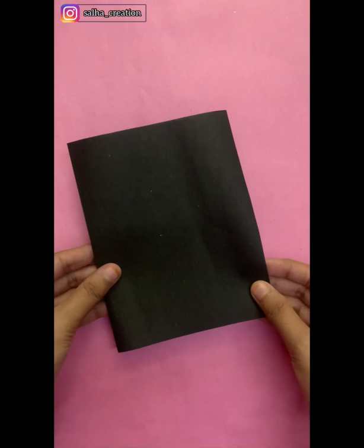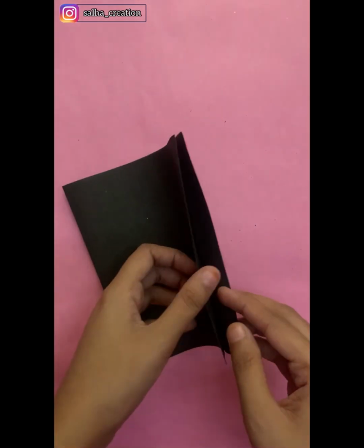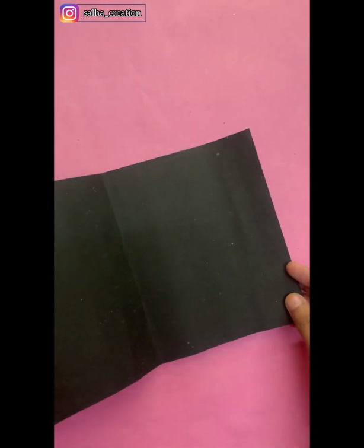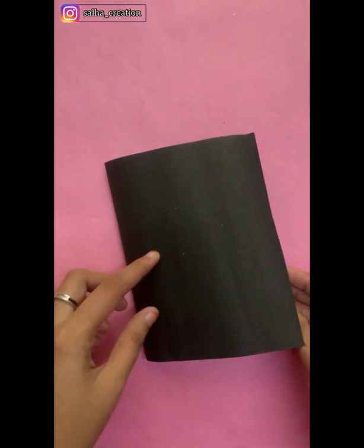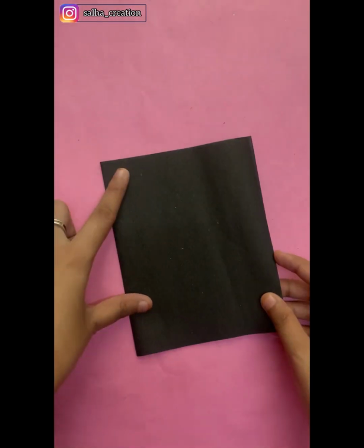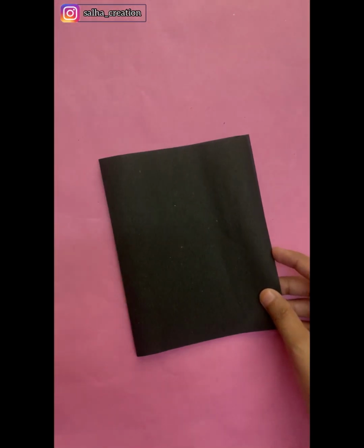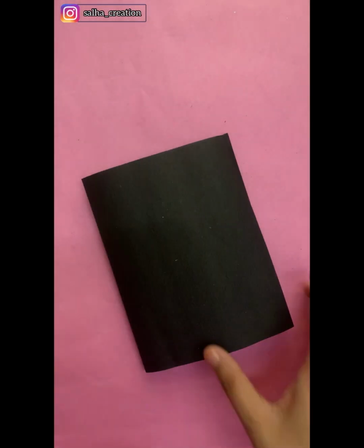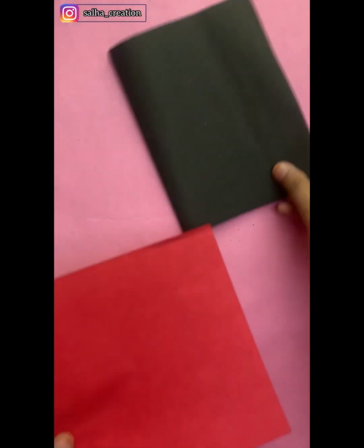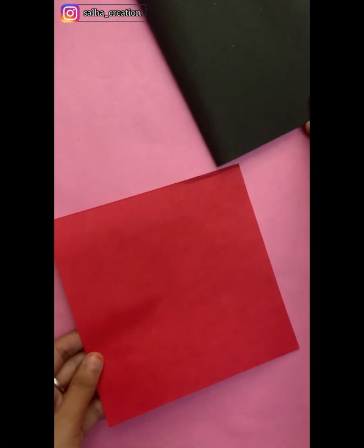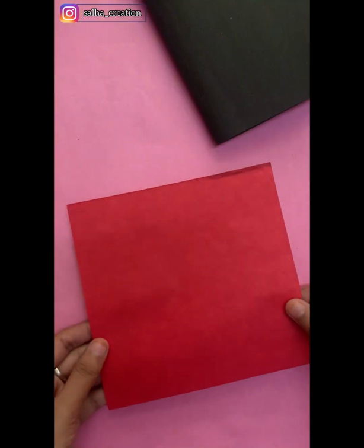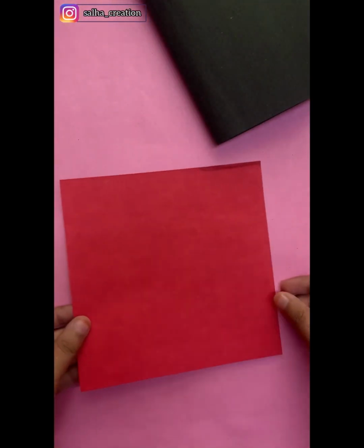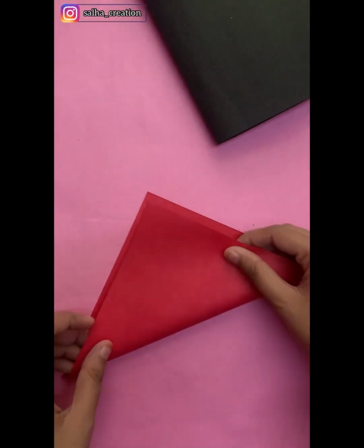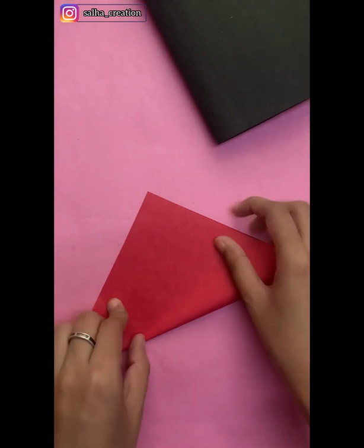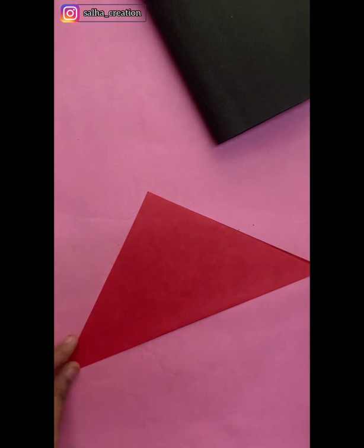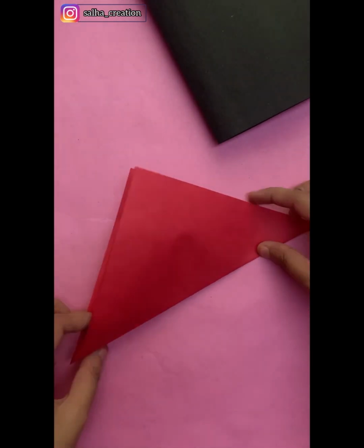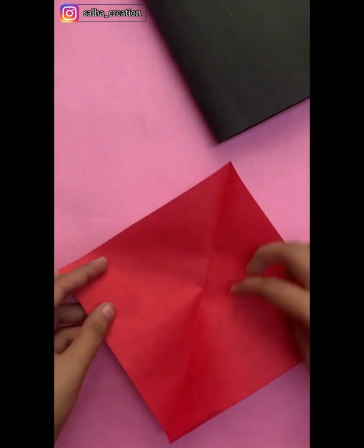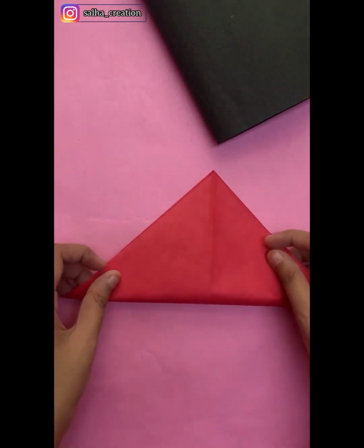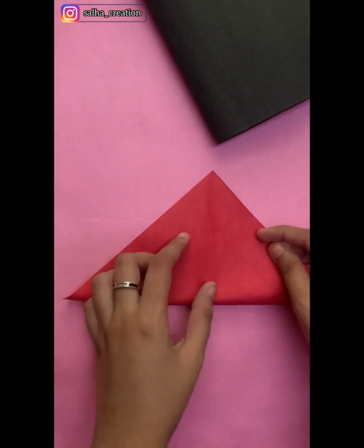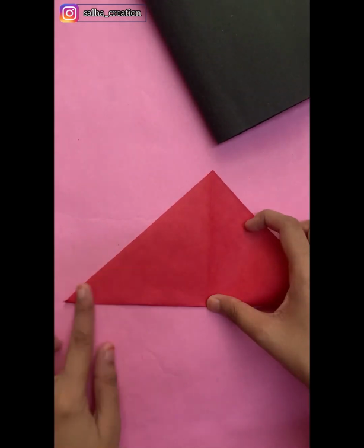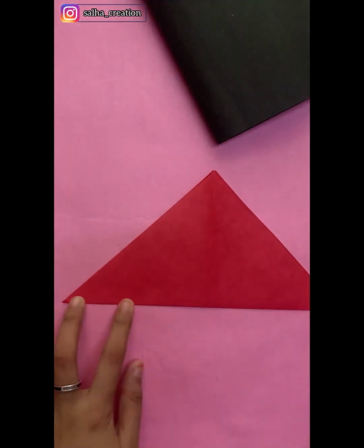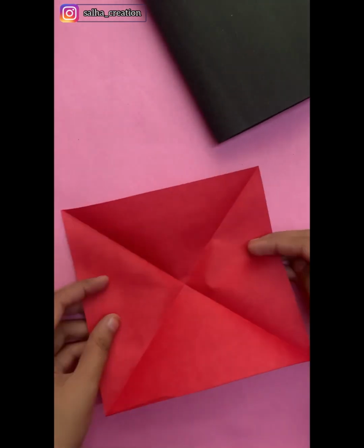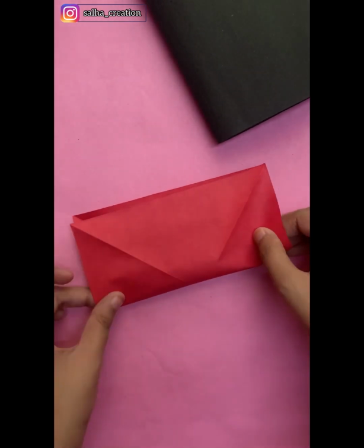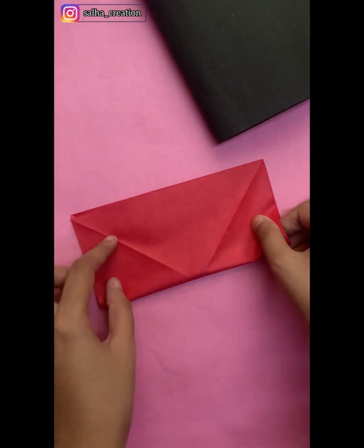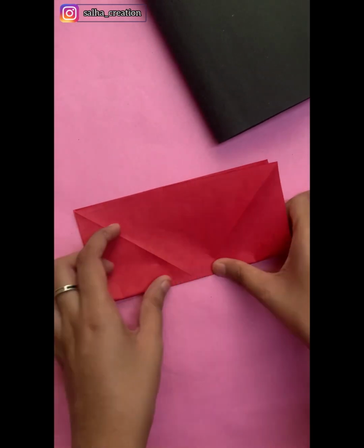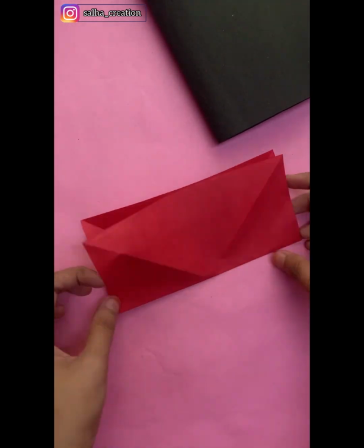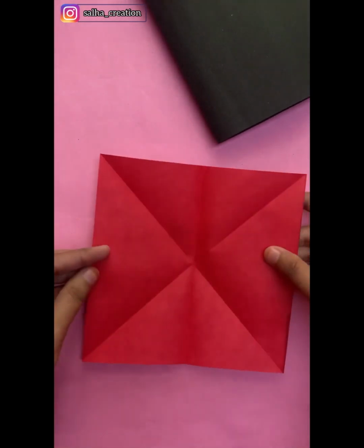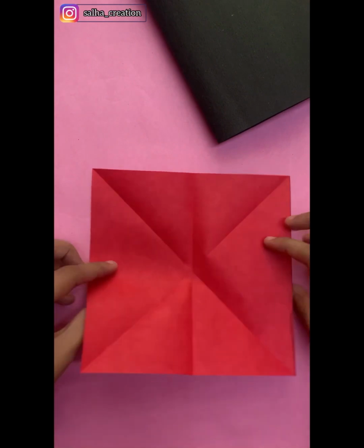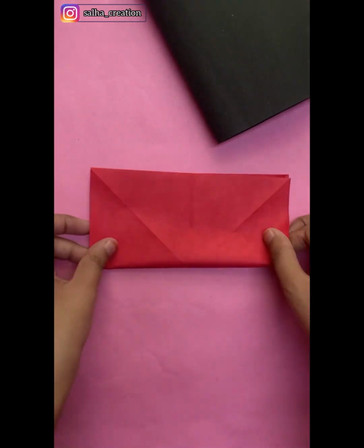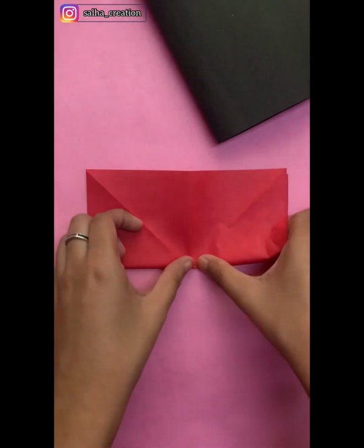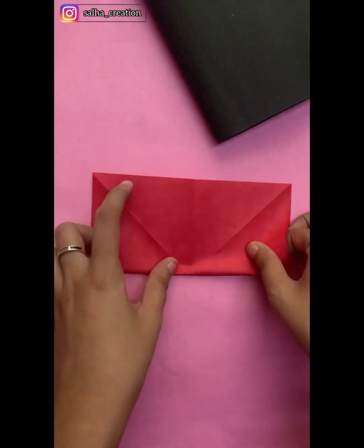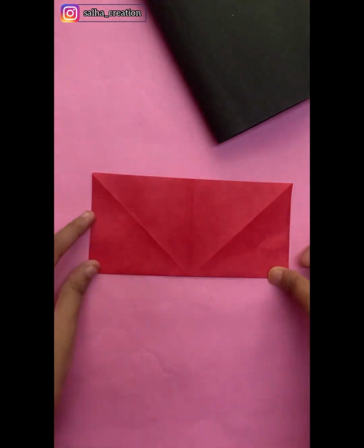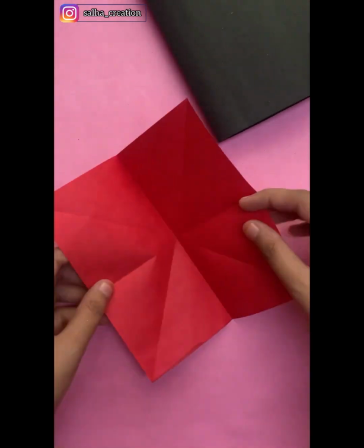Hello! This Christmas special idea is a small card making project. I am going to cut the black chart in half white. I am going to cut the red paper into 16x16cm.